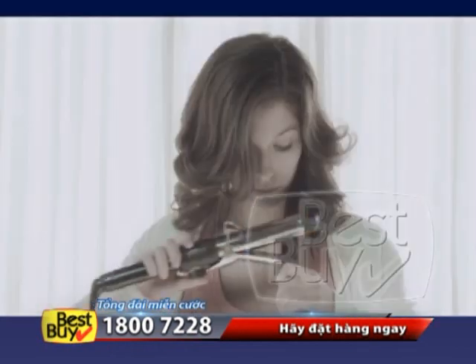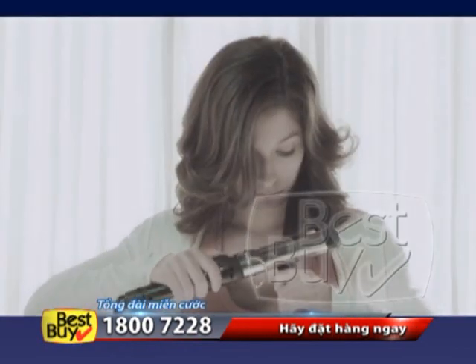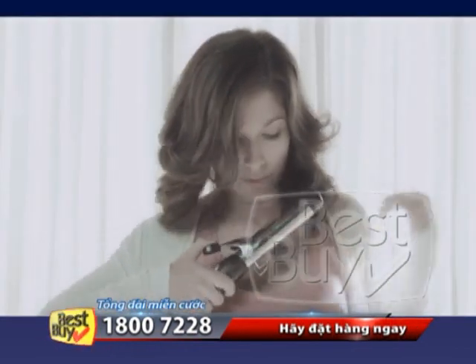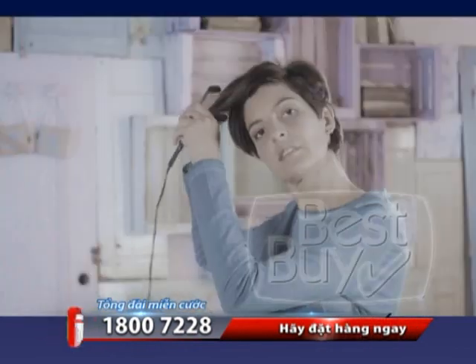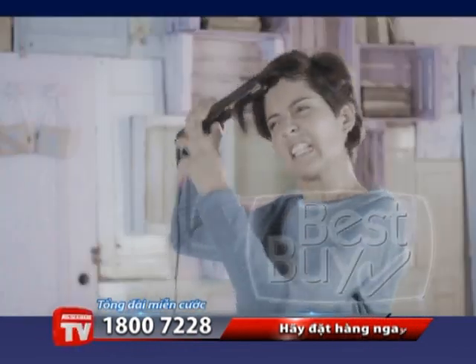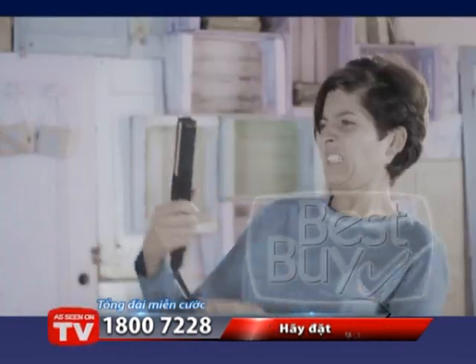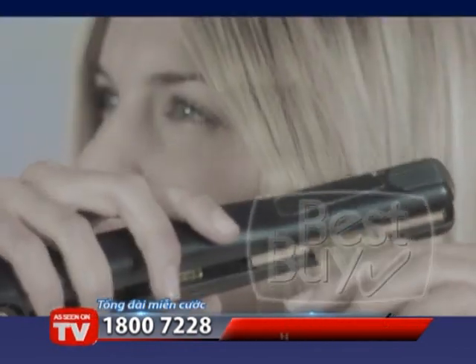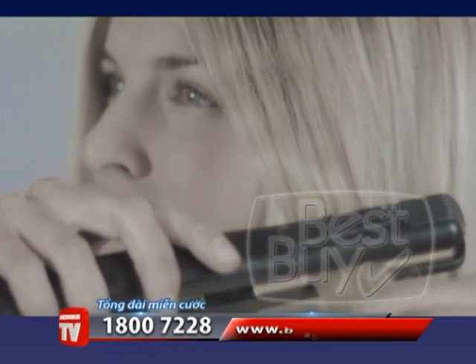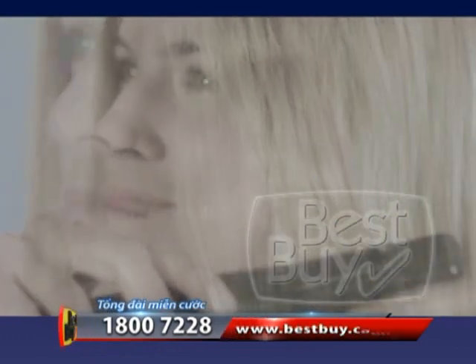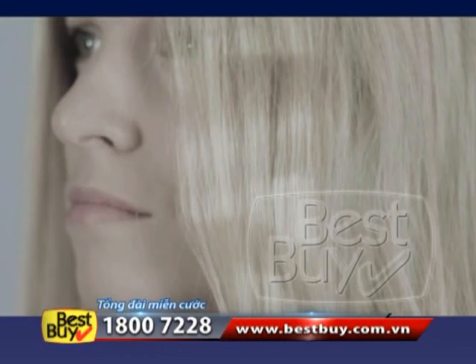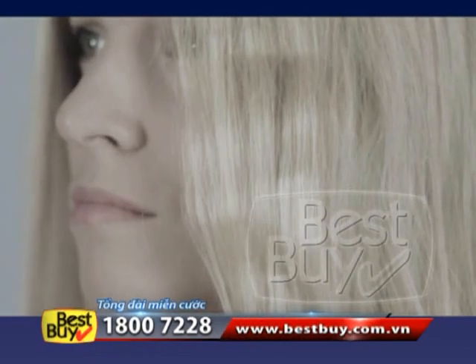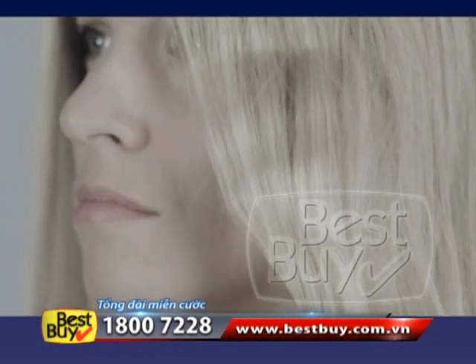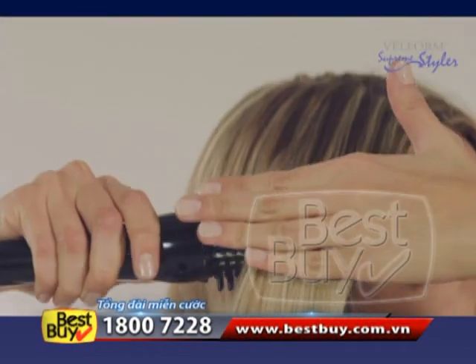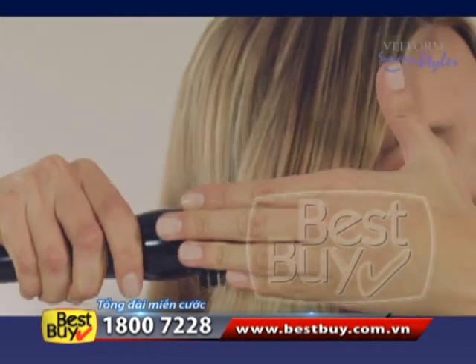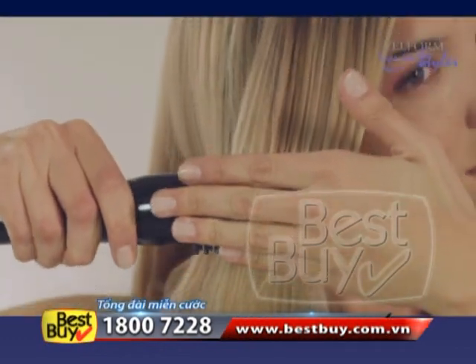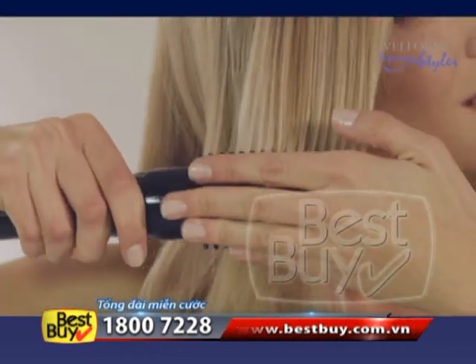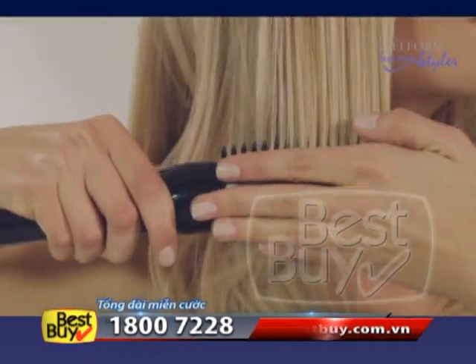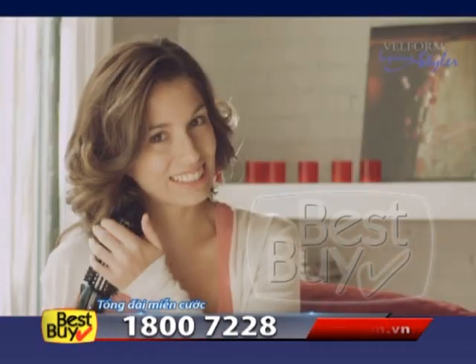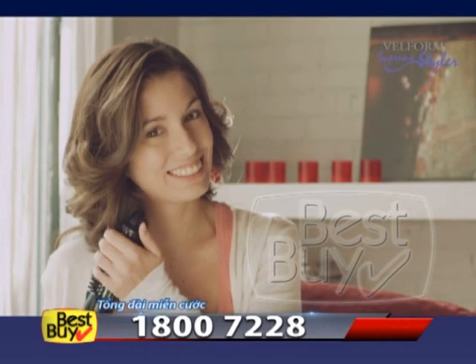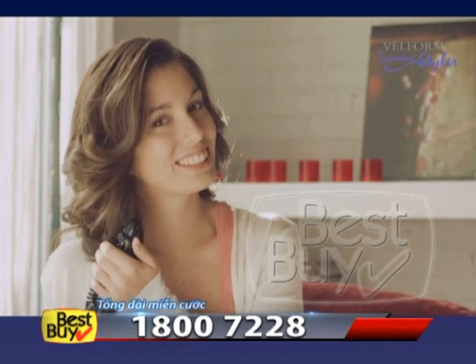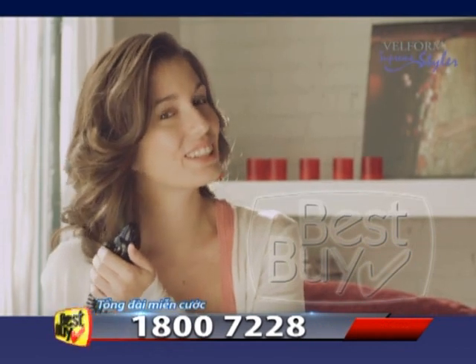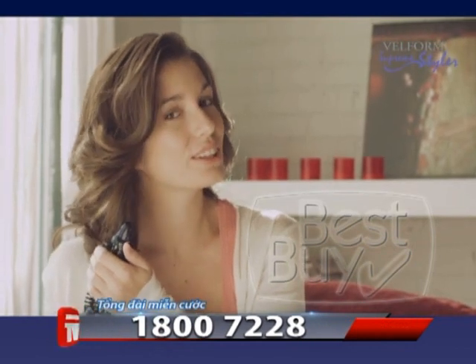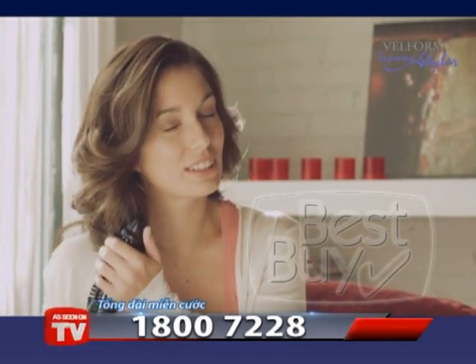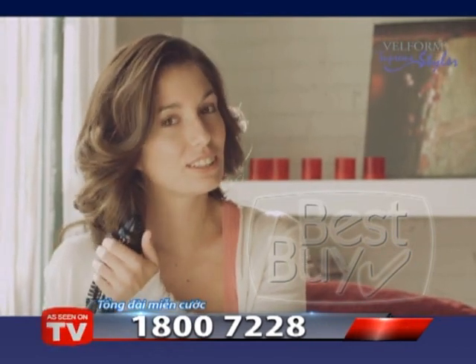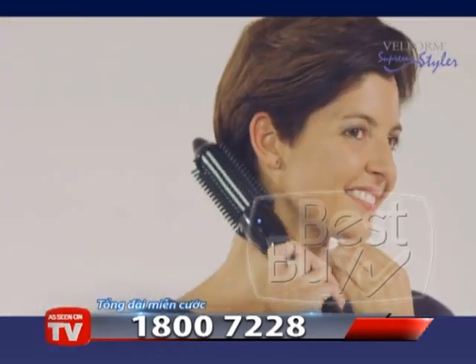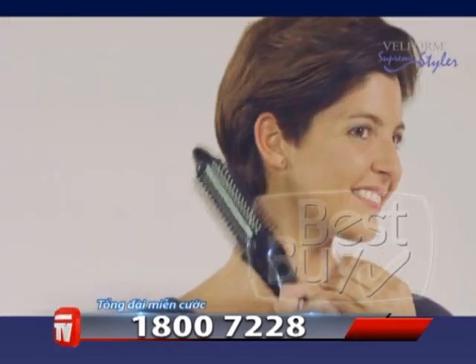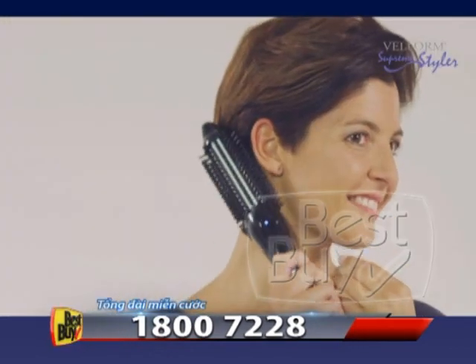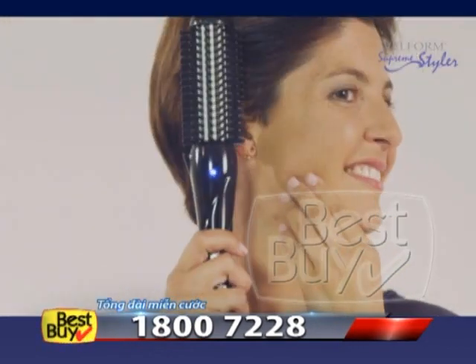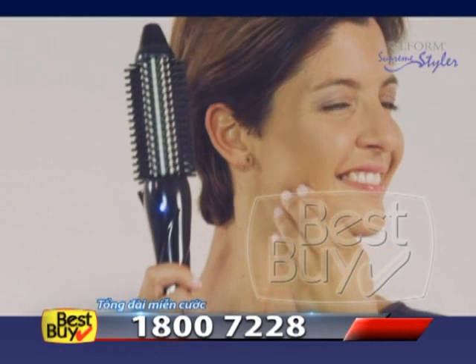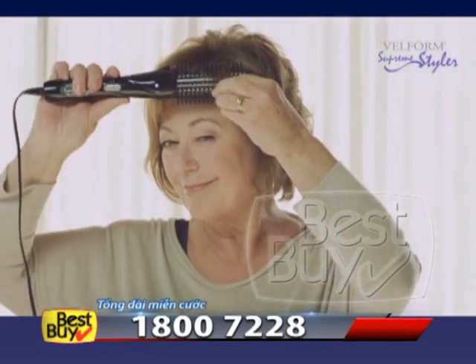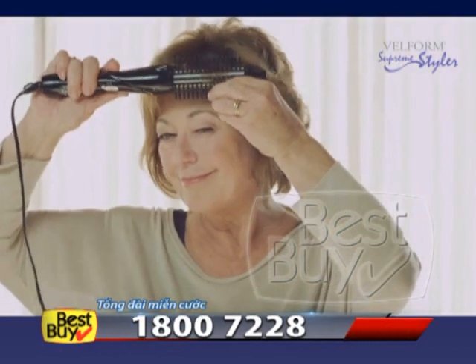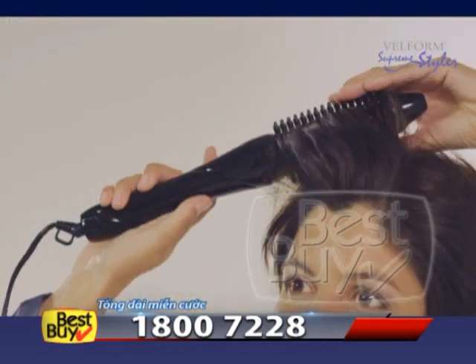Other styling tools apply heat directly to your hair, or even mark your hair unattractively. But you won't have that problem with Supreme Styler — you can touch the brush without danger of getting burned. It won't even burn your neck, ears, forehead, scalp, or hair.